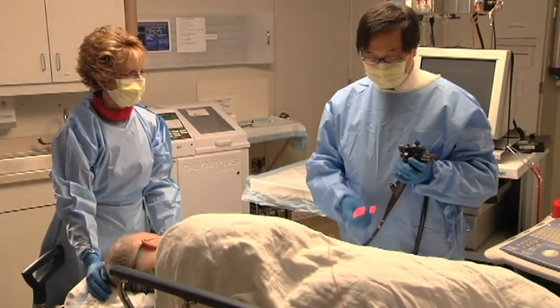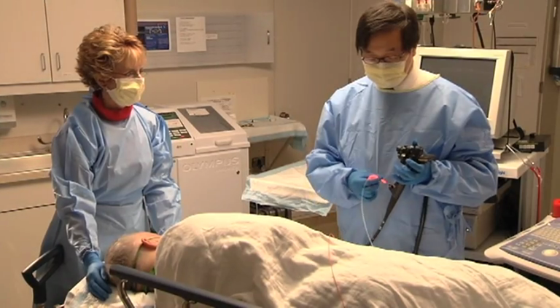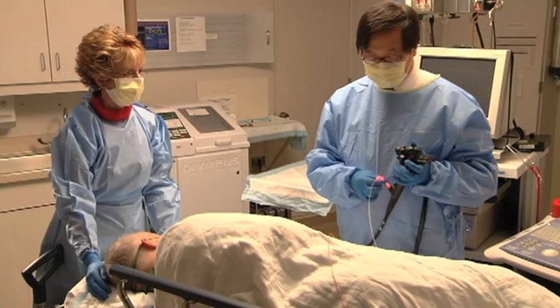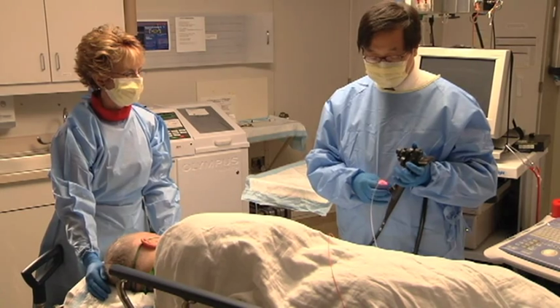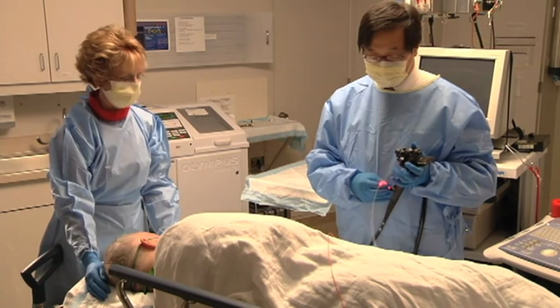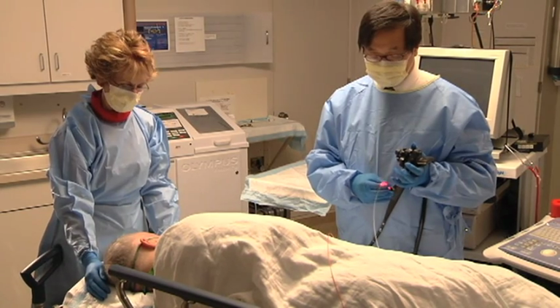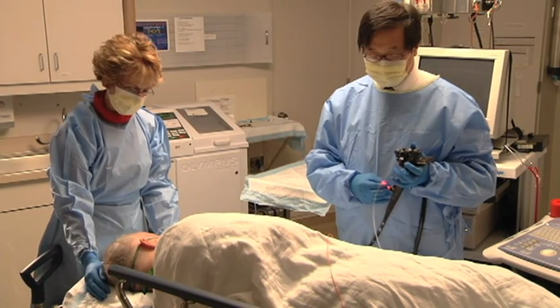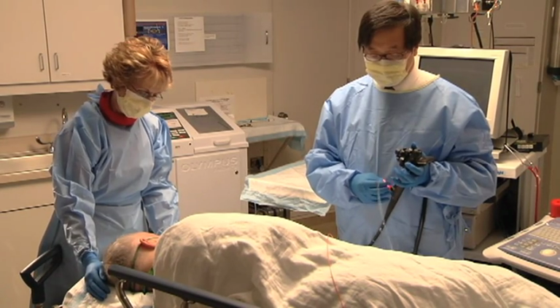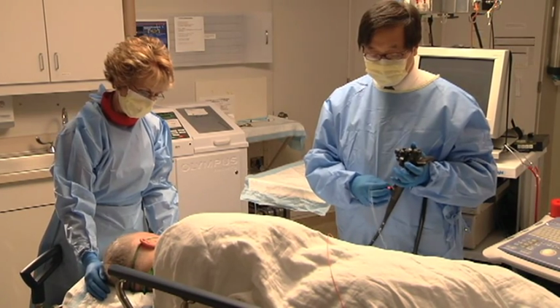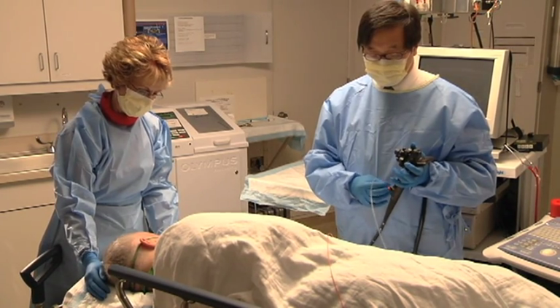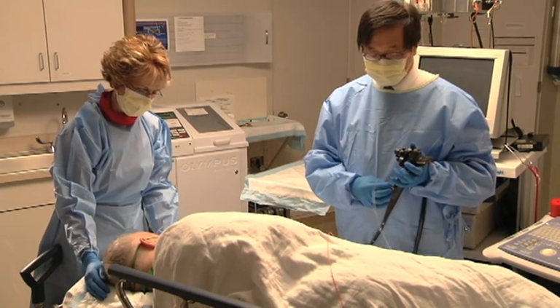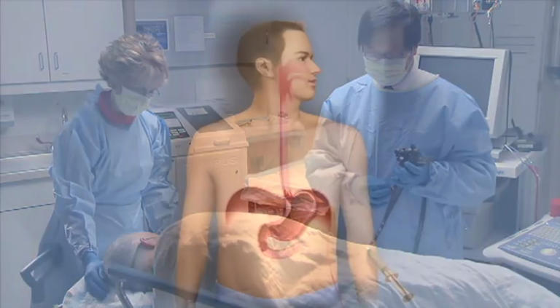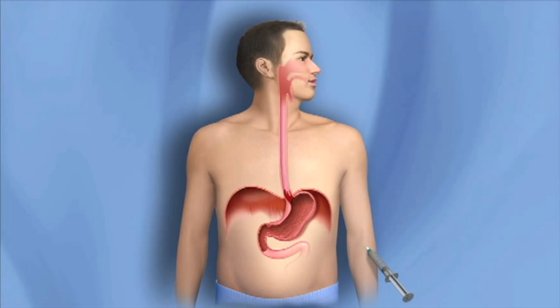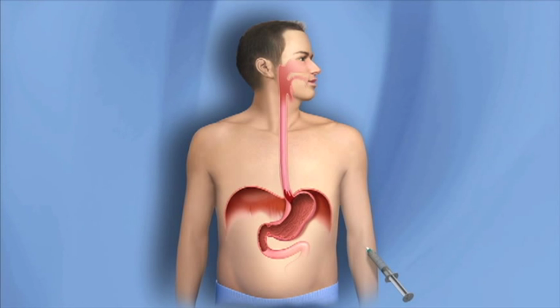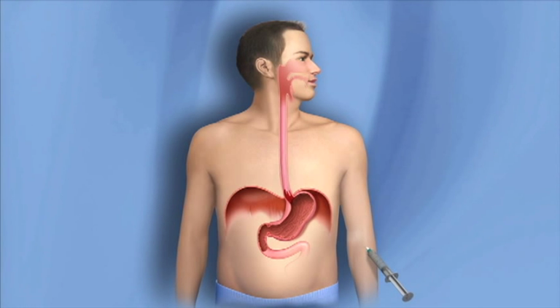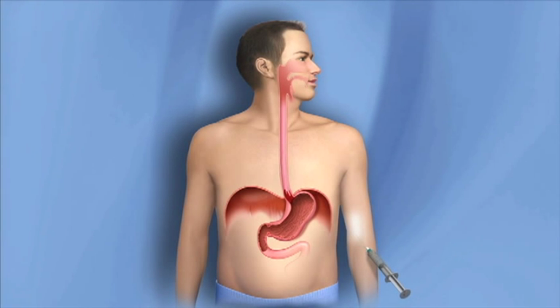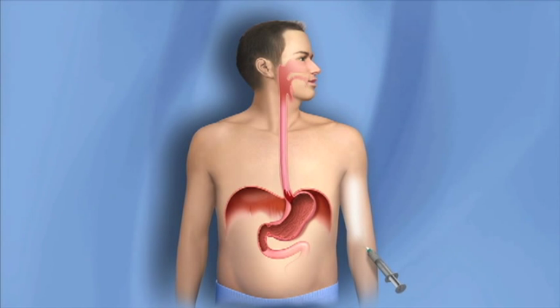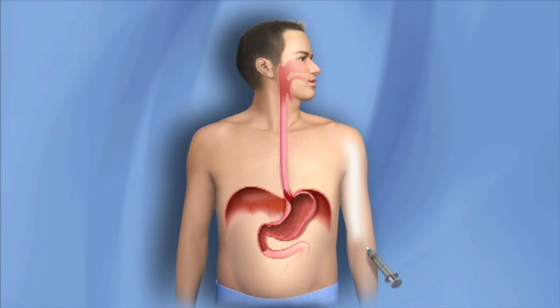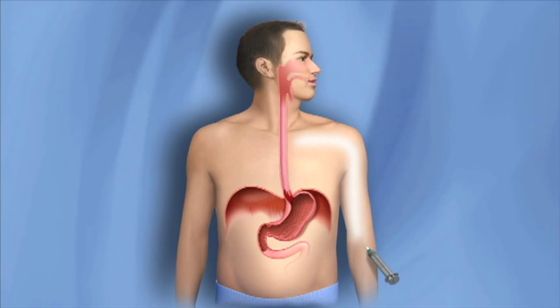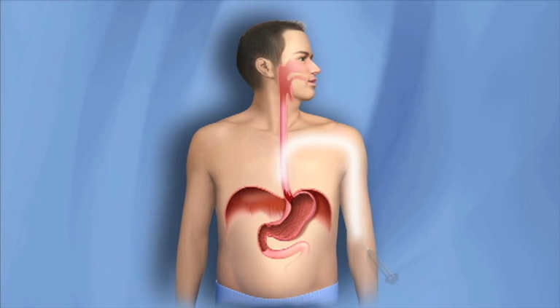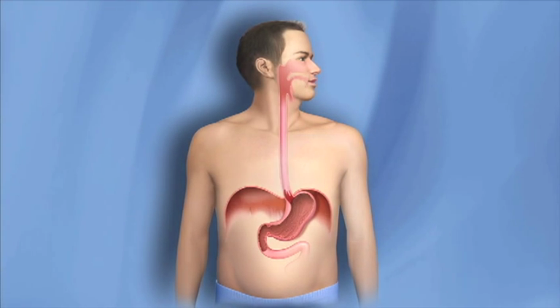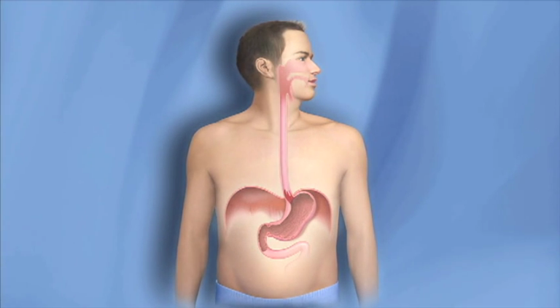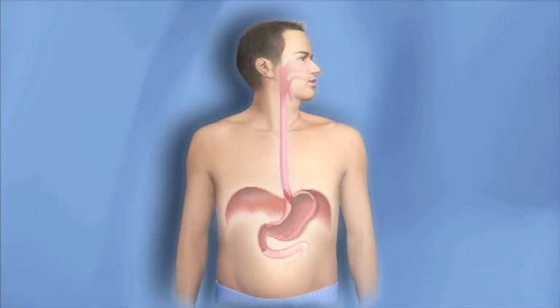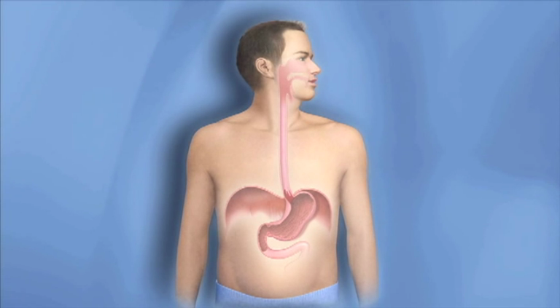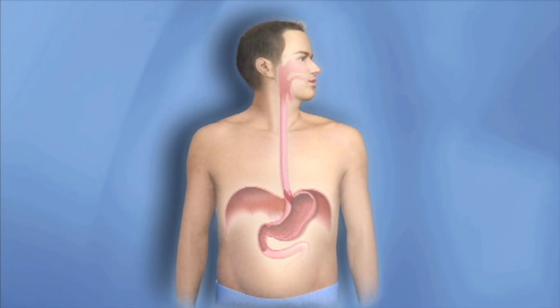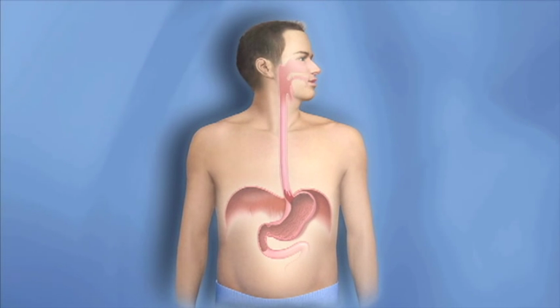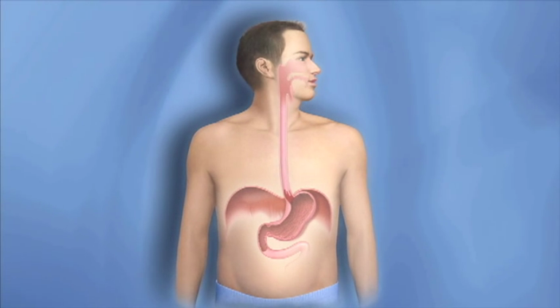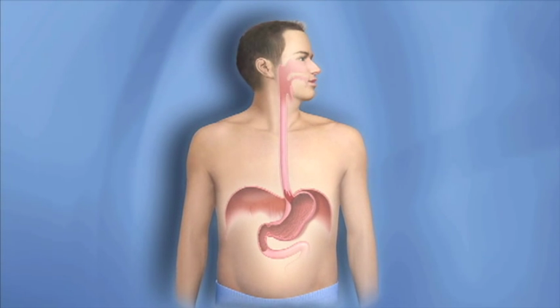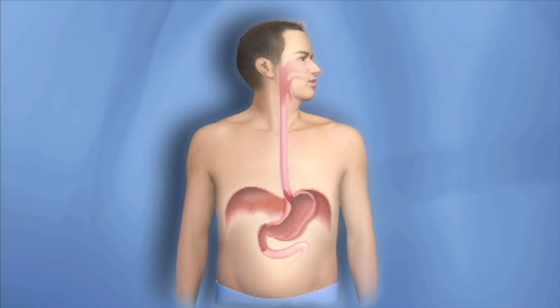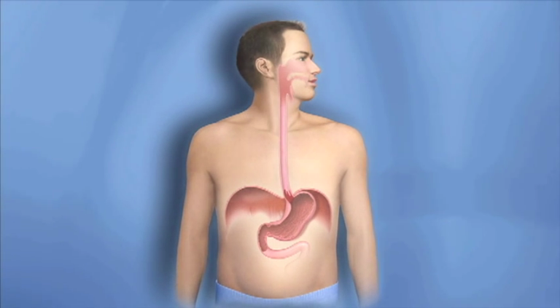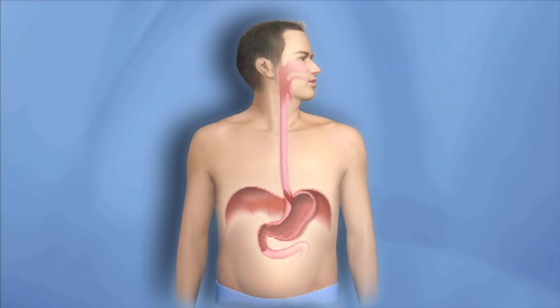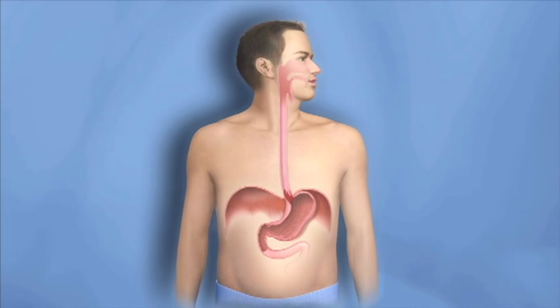This procedure may be repeated a number of times, with several months in between. Some of the medication will remain in the other cells of your body for a time, making them extremely sensitive to sunlight and certain types of artificial light.